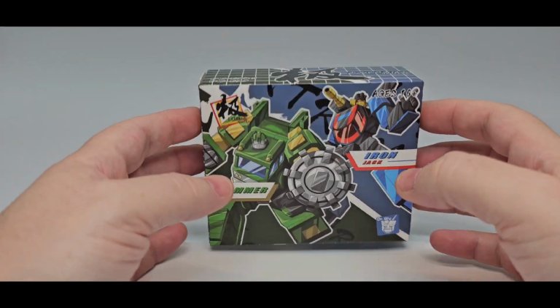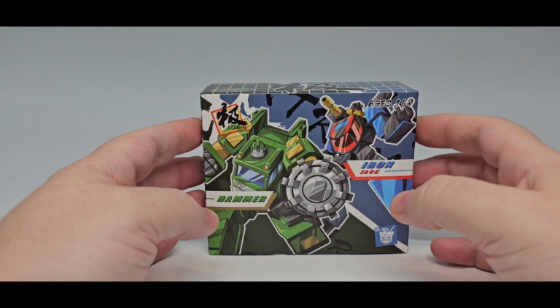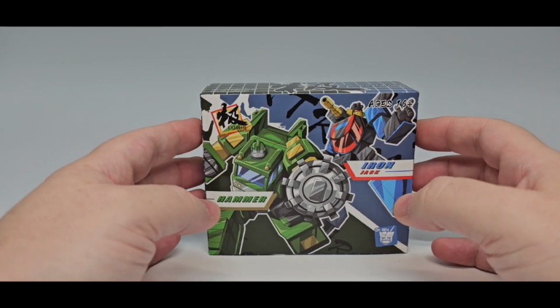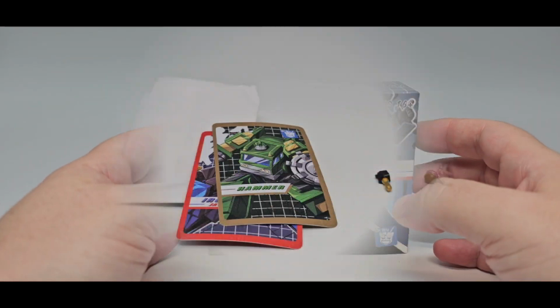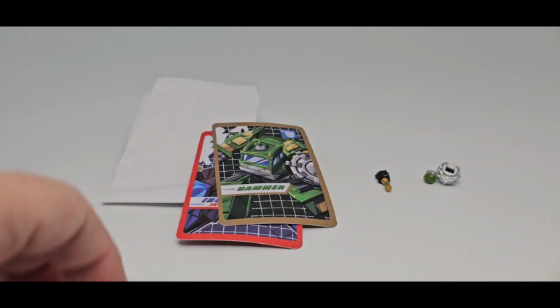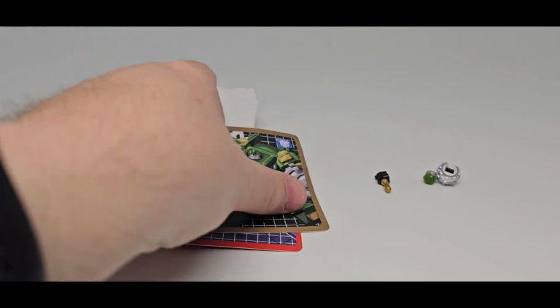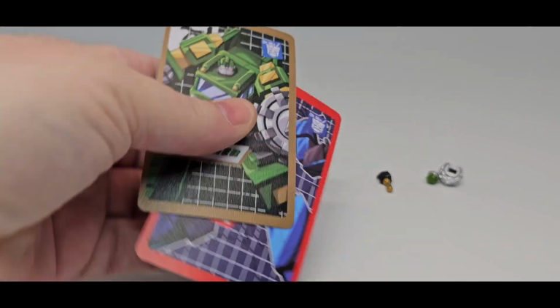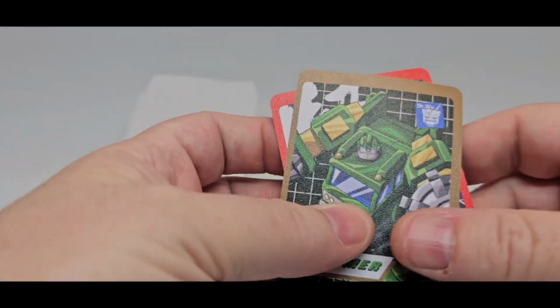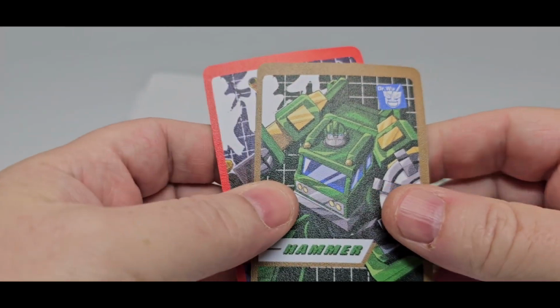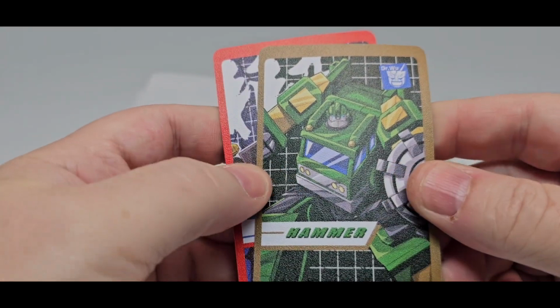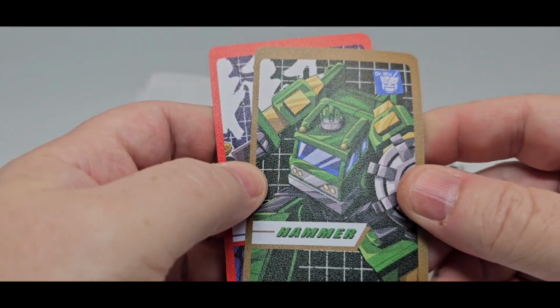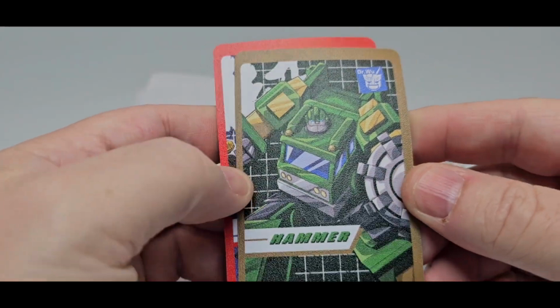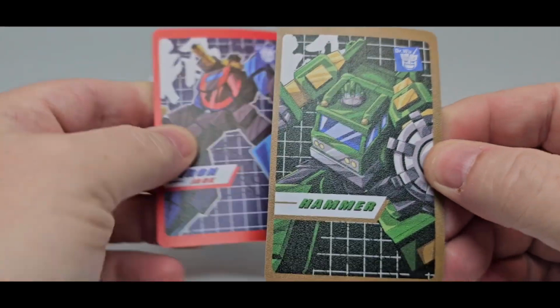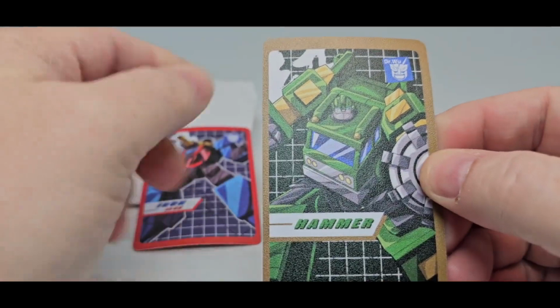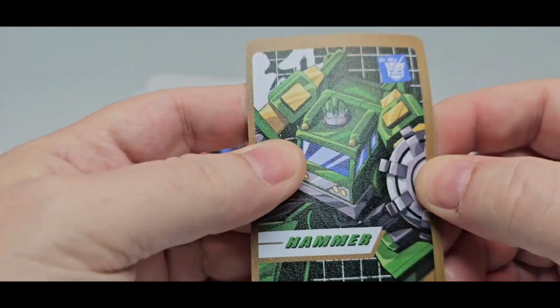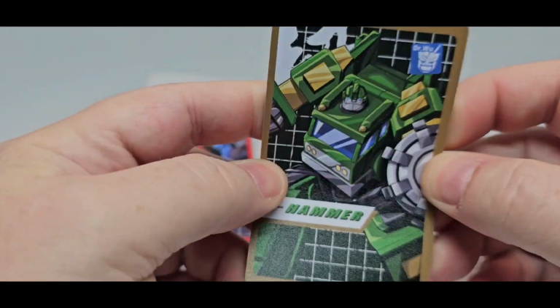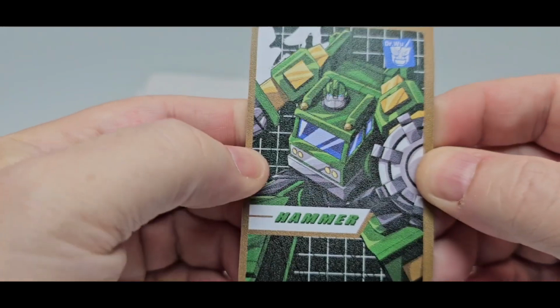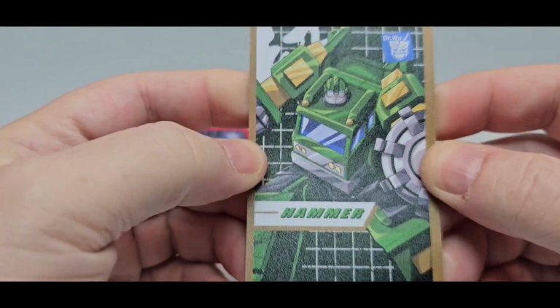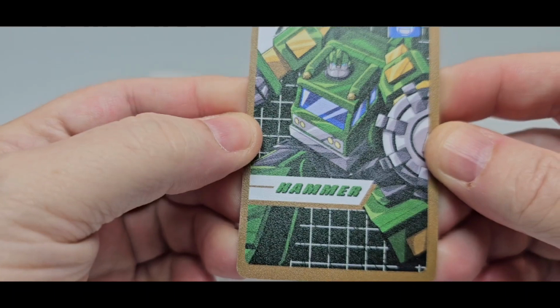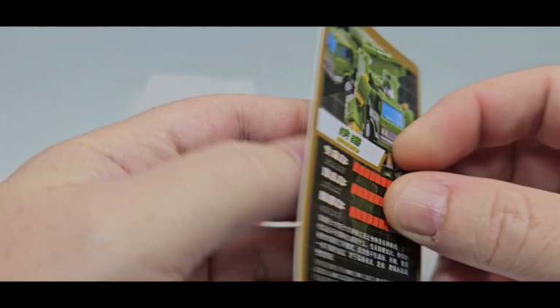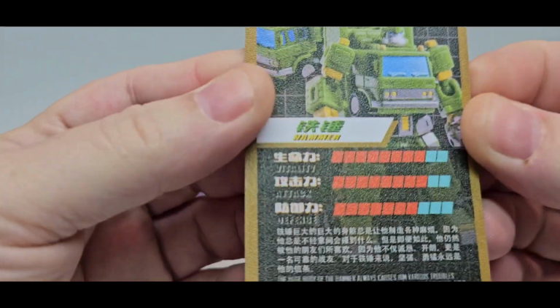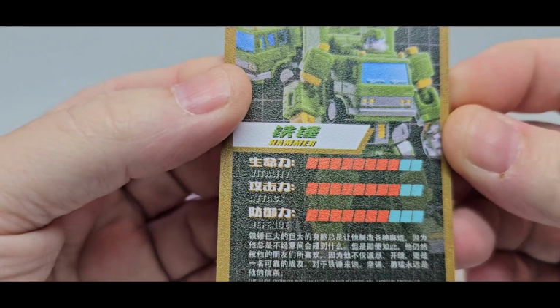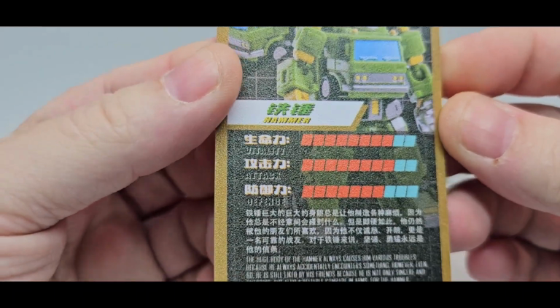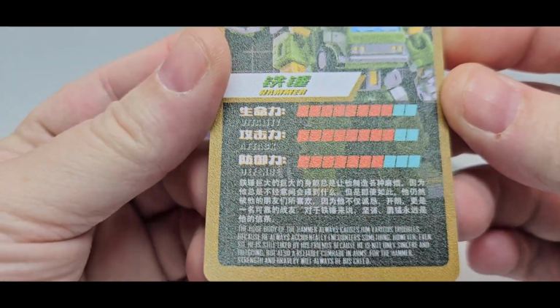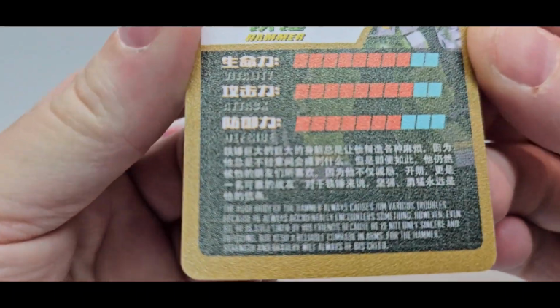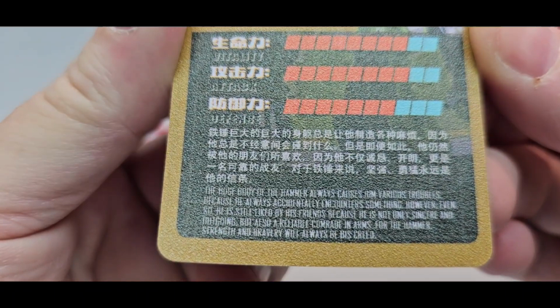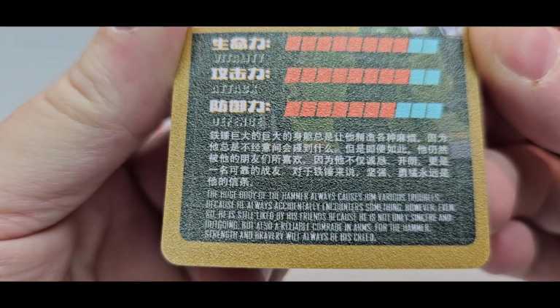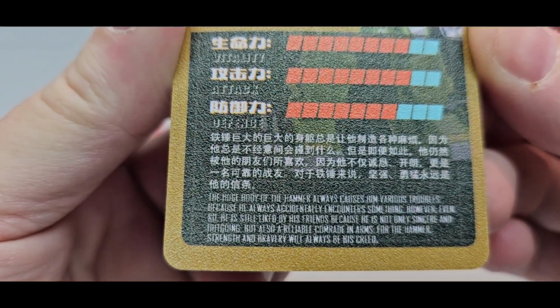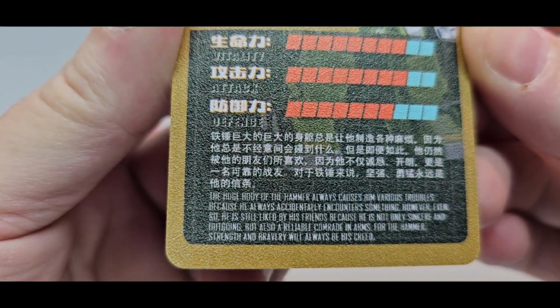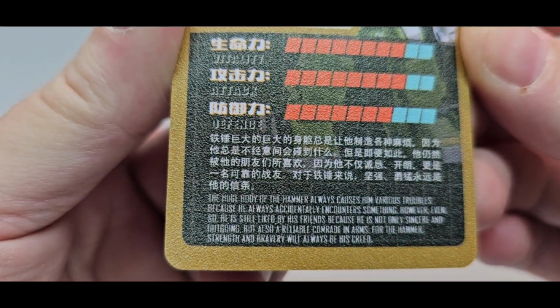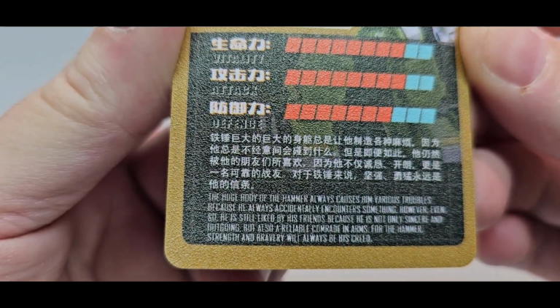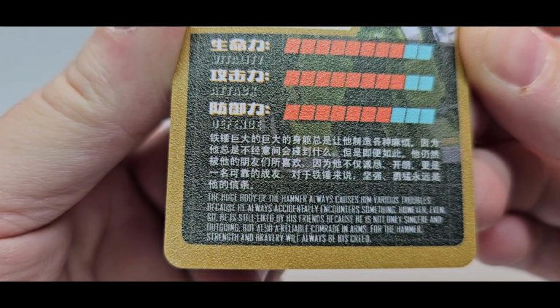Let's take a quick look at what they come with. First things as always, they come with little instructions or bio cards. Flexible kind of plastic hammer. On the back, you do got some stats if you want to read. Pause and read that if you want to.